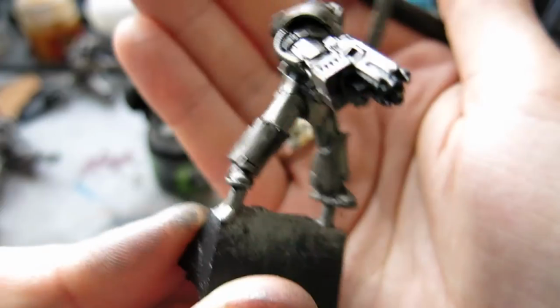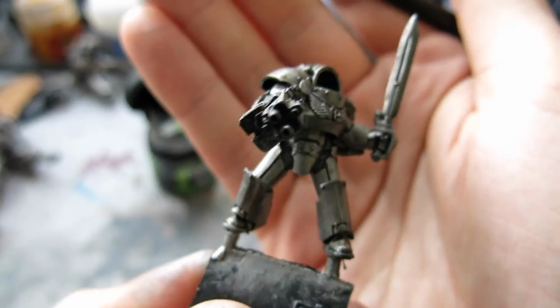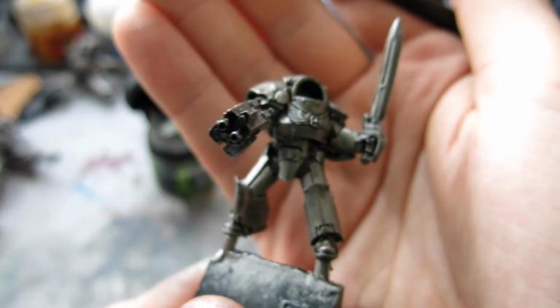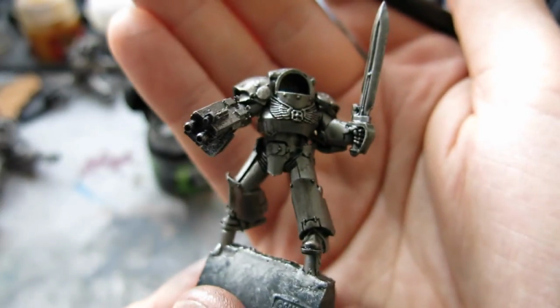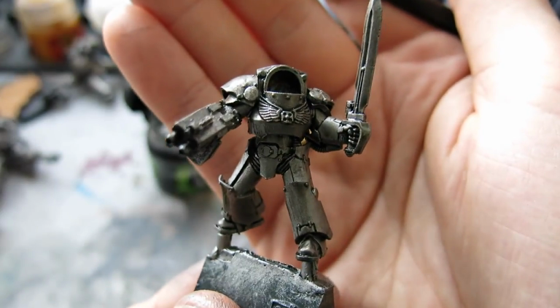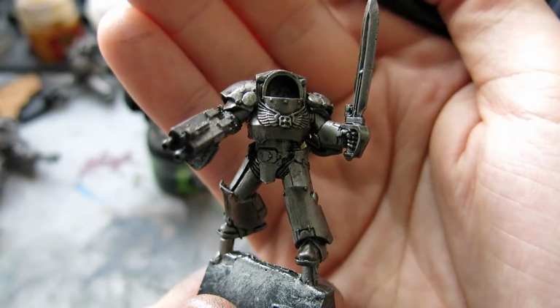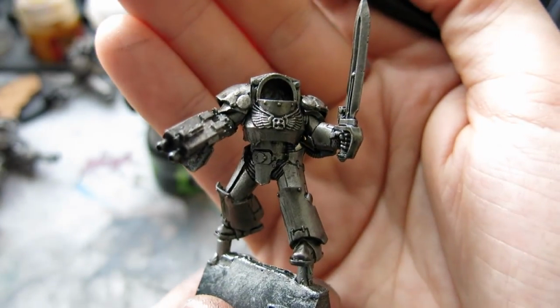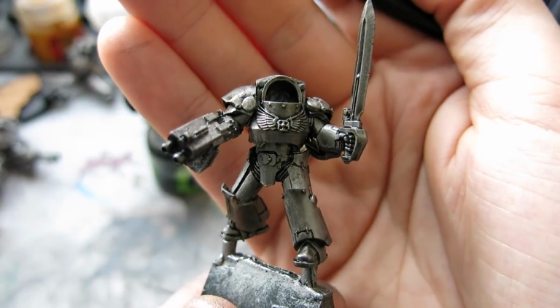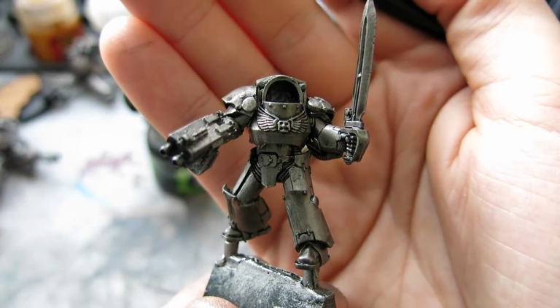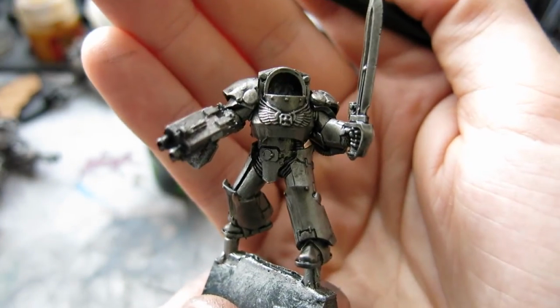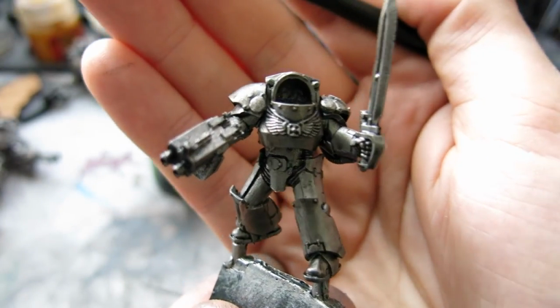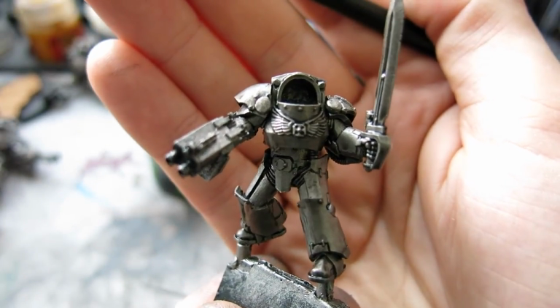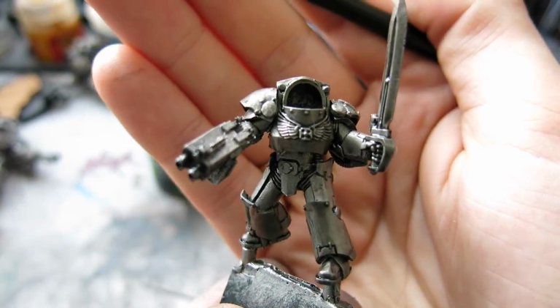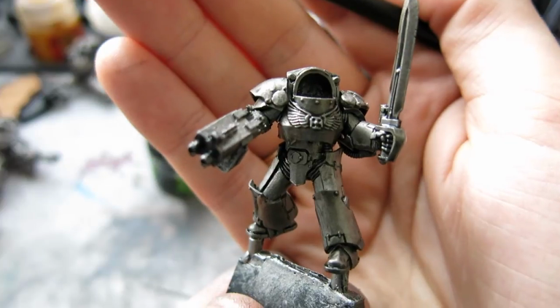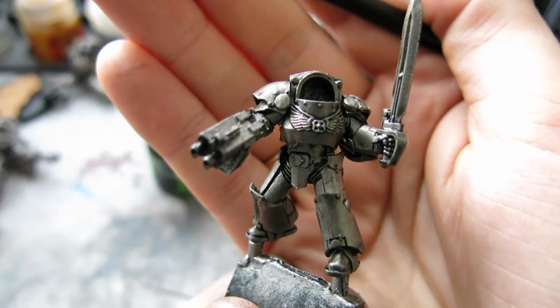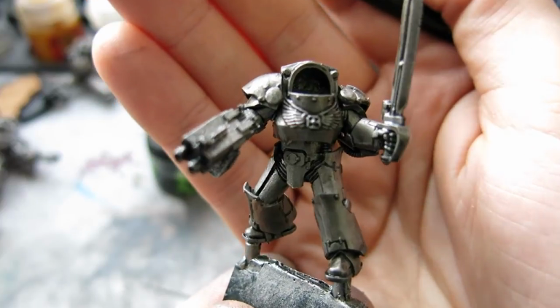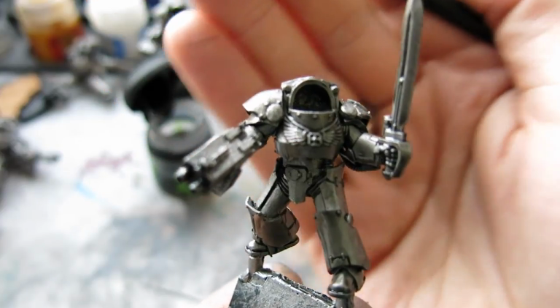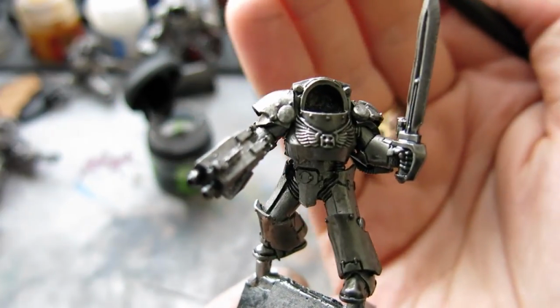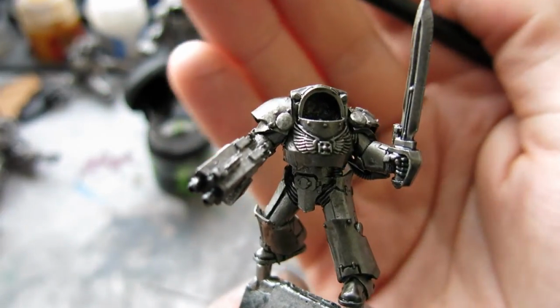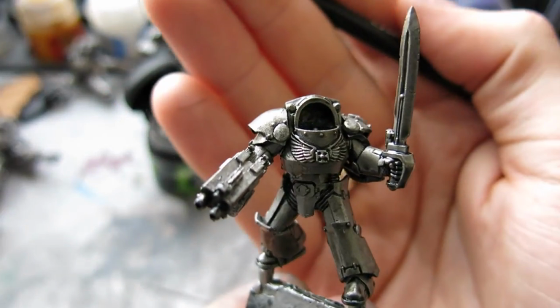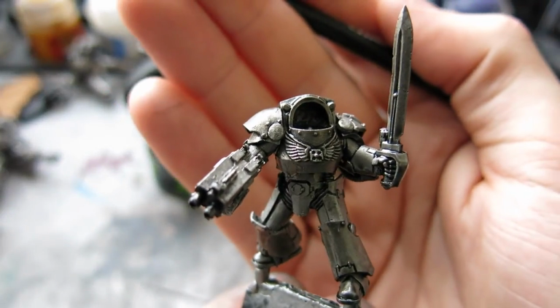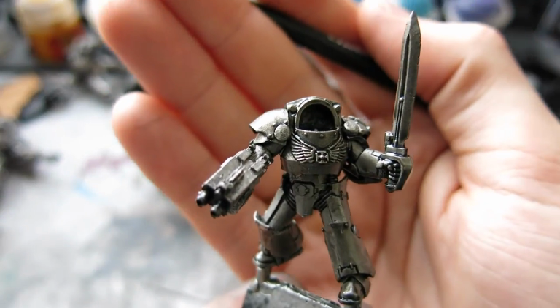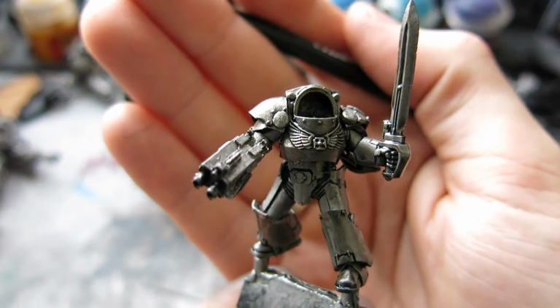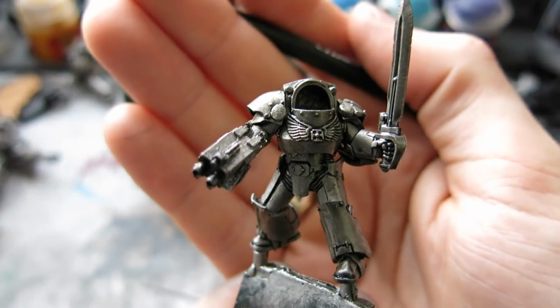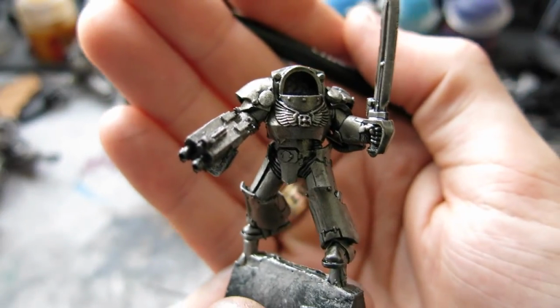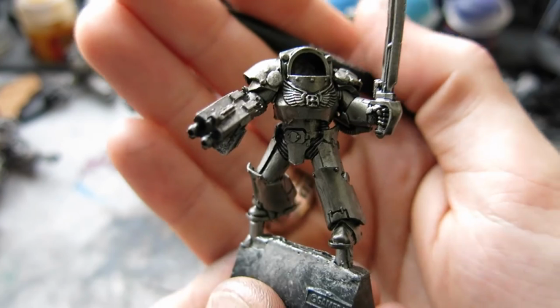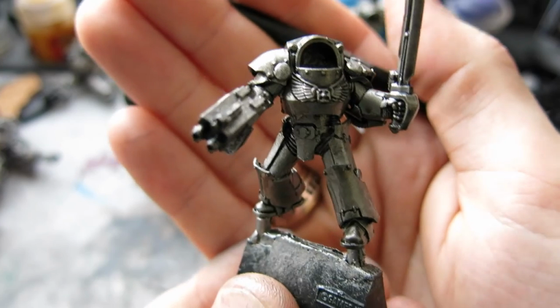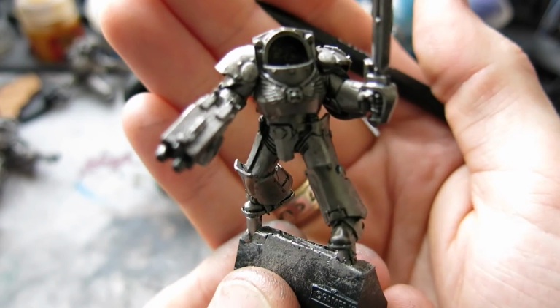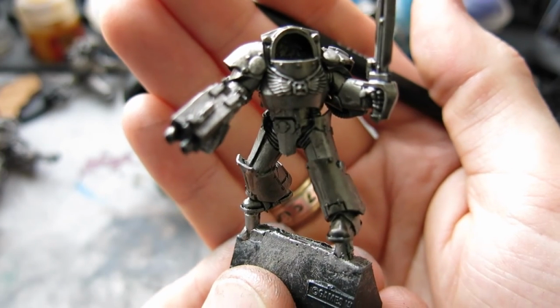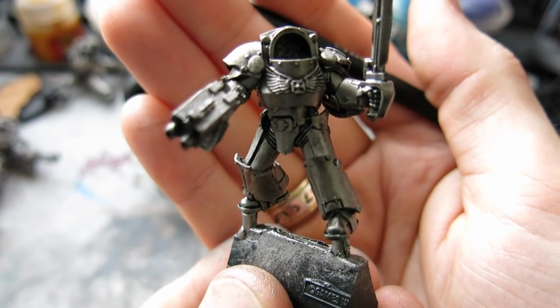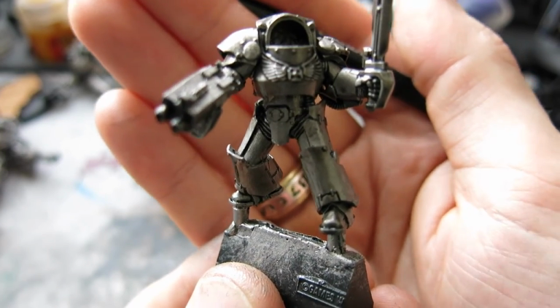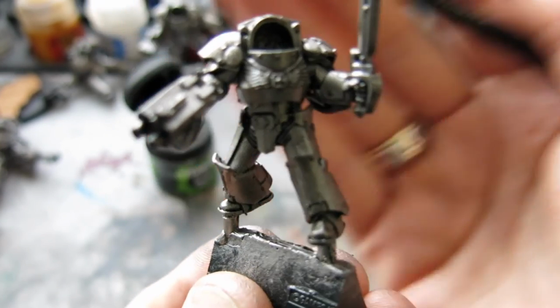What I'll be doing next is waiting for this to dry, and then I'll come back in part two of this video and show you how to do the next layer of silver up, which will be Ironbreaker. Thanks for watching — see you soon.